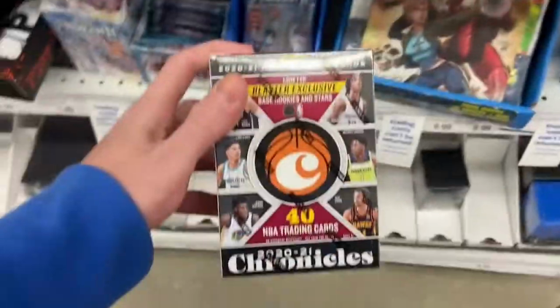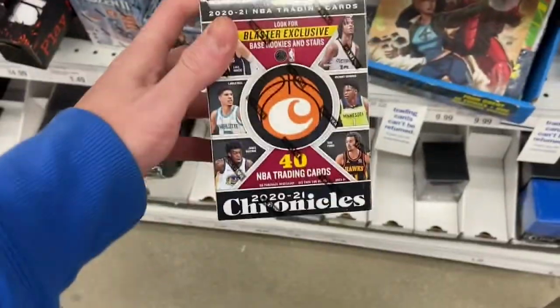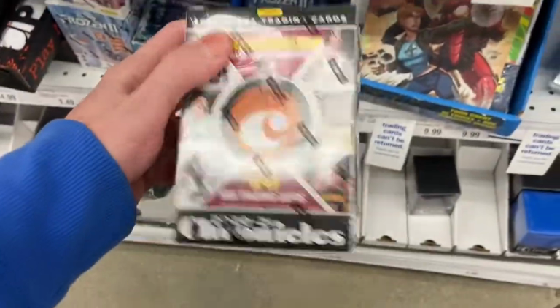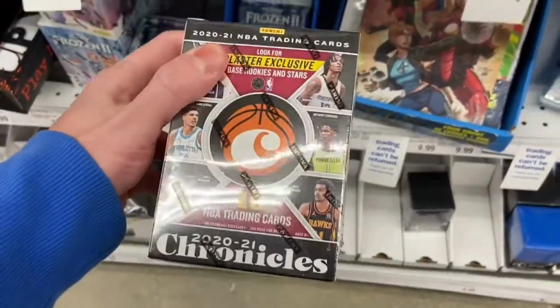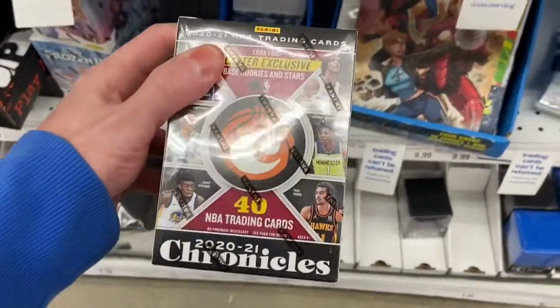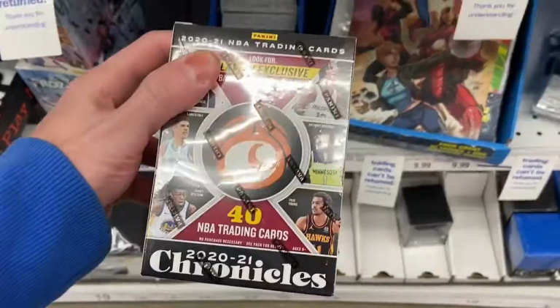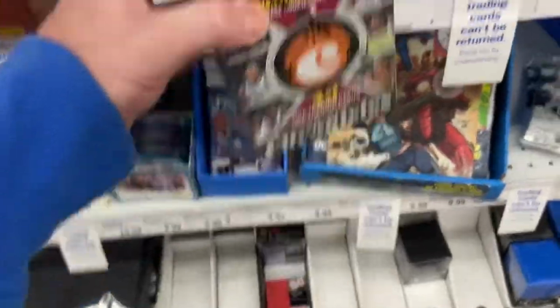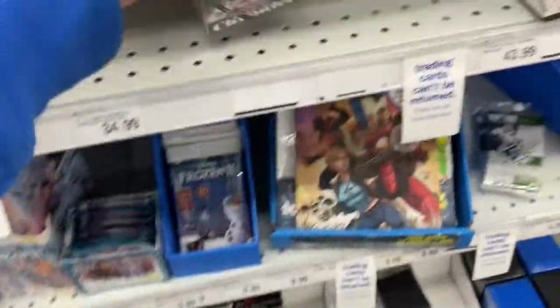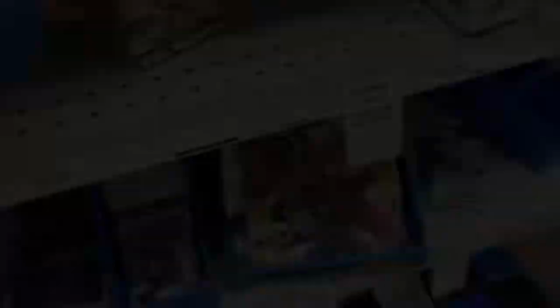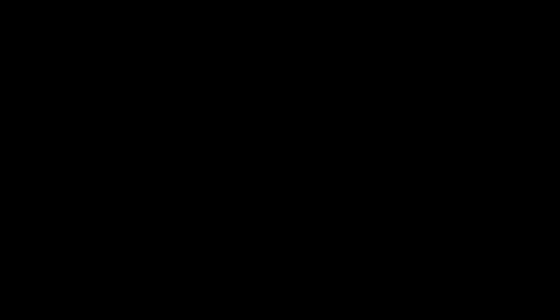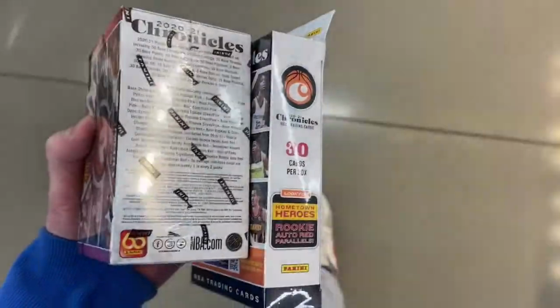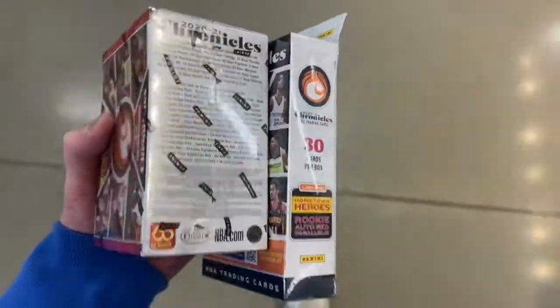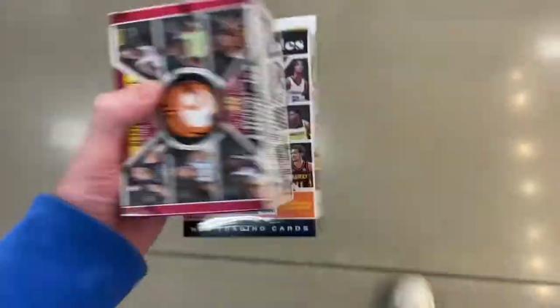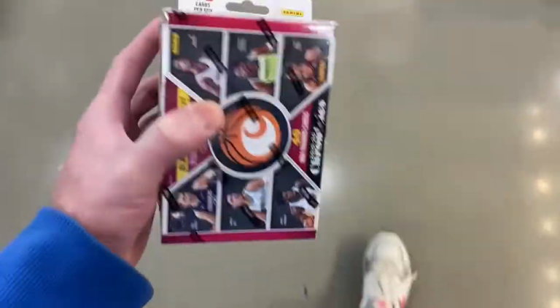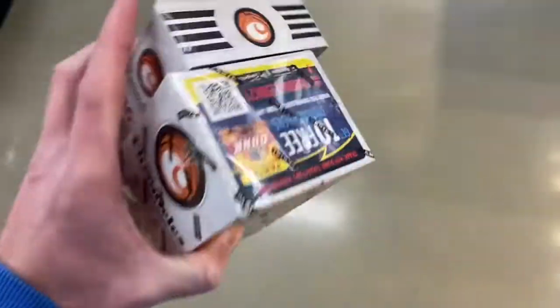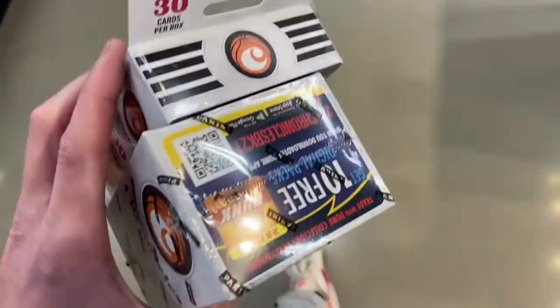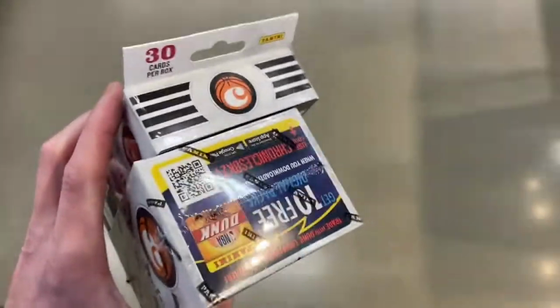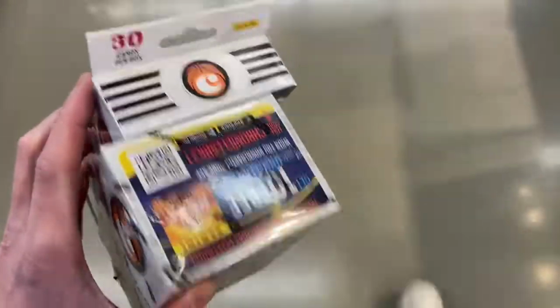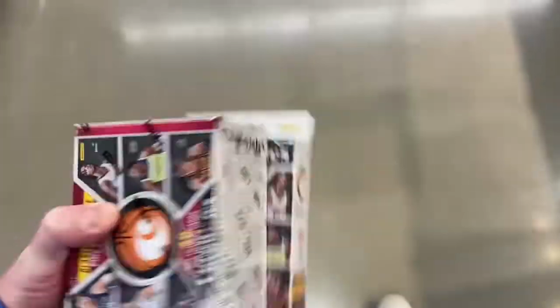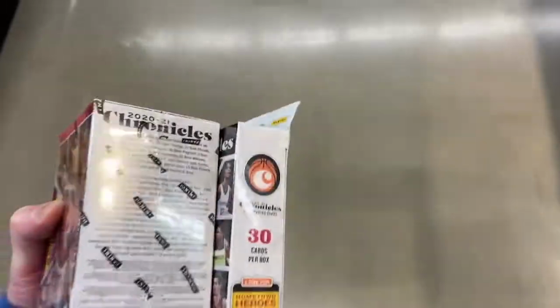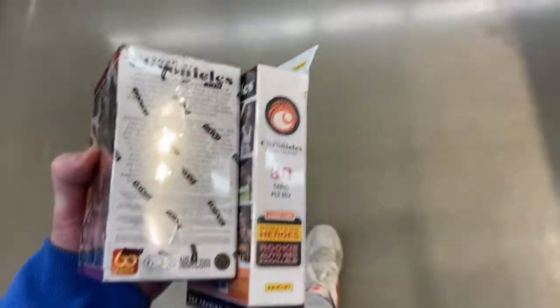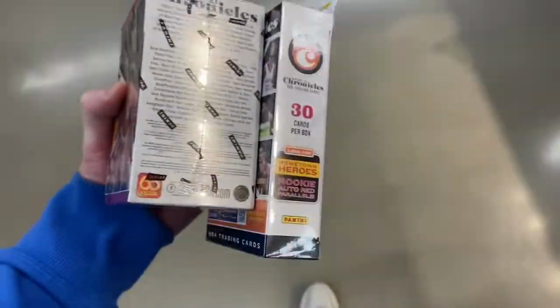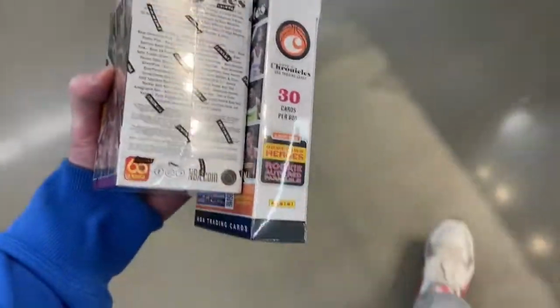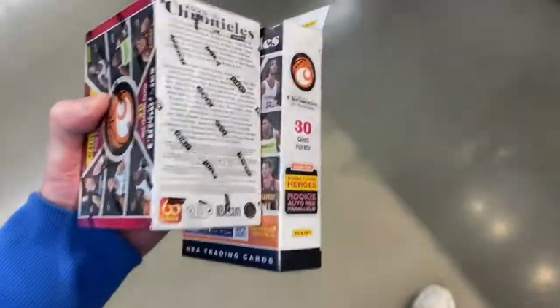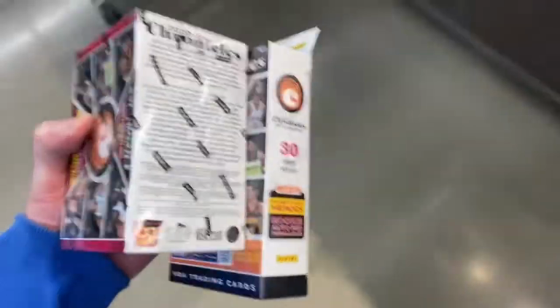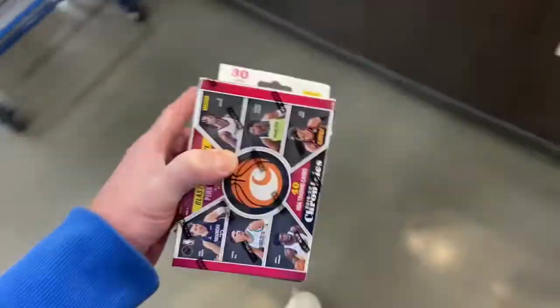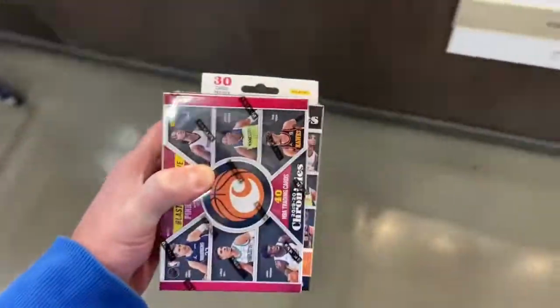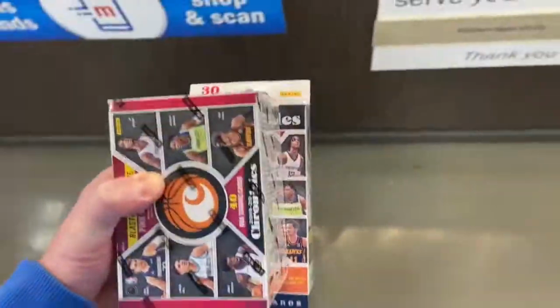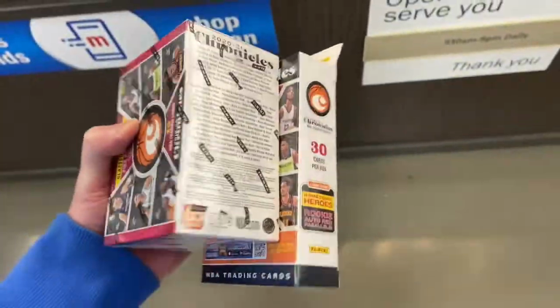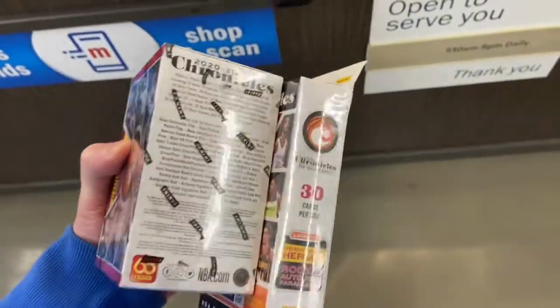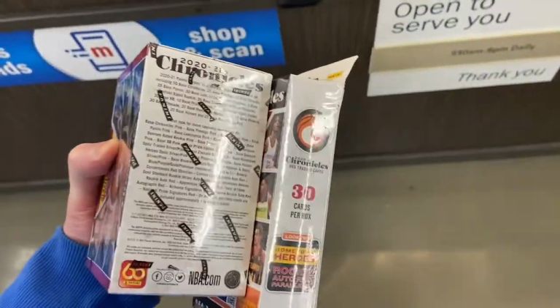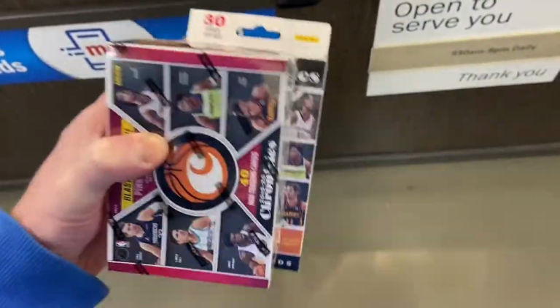Got some blasters here guys. A little bit of success here — picked up a blaster and a hanger, and hopefully we get some Christmas Day luck here.